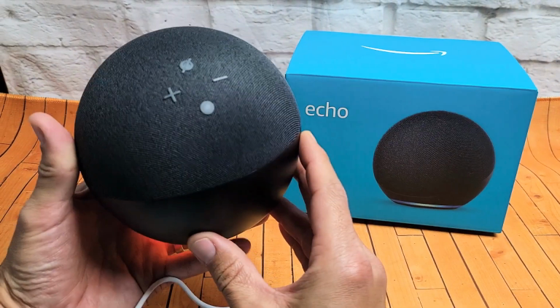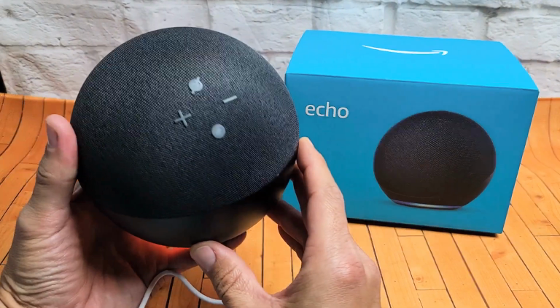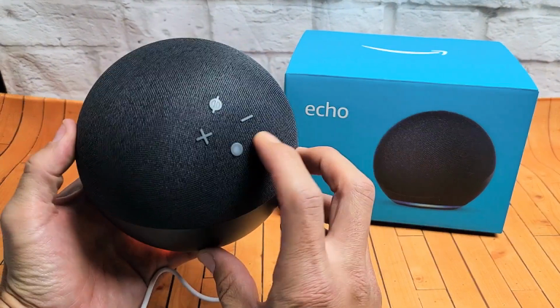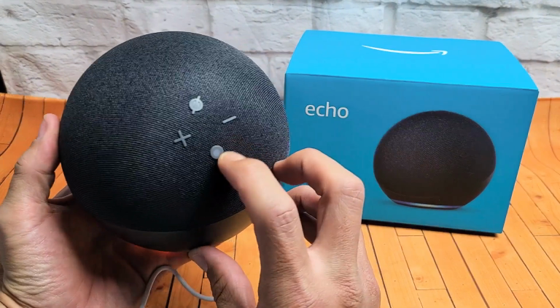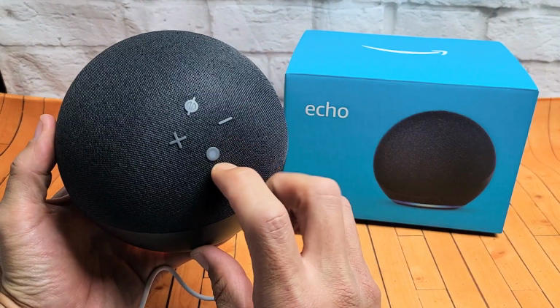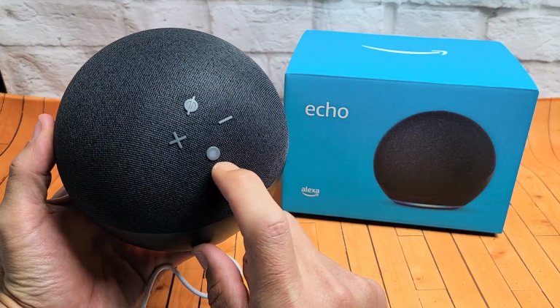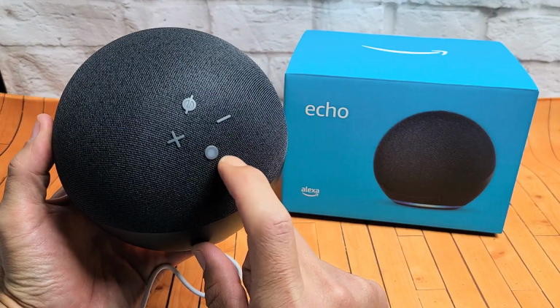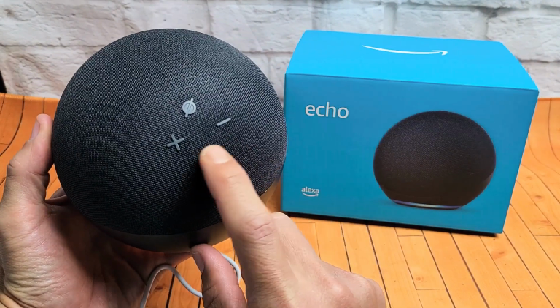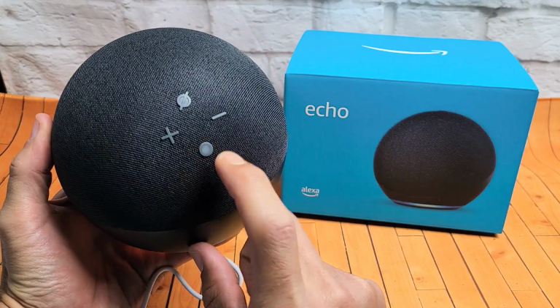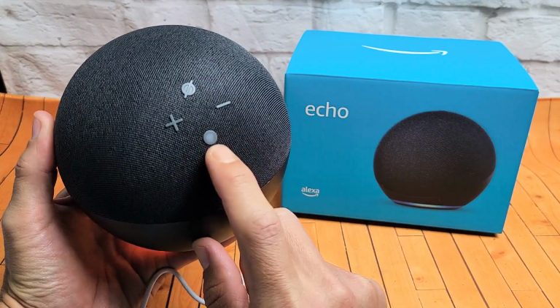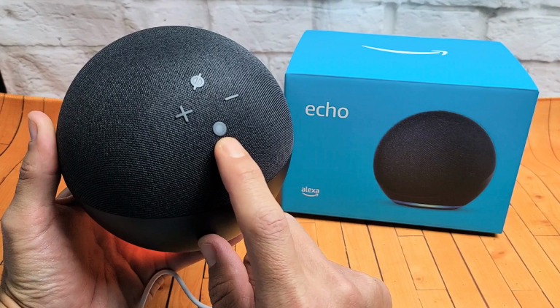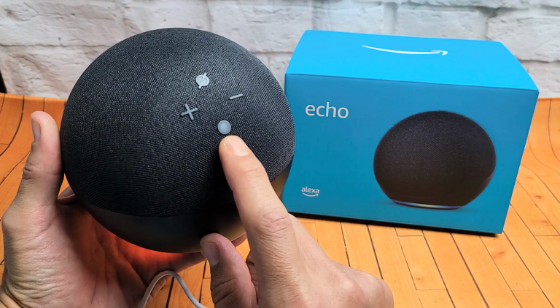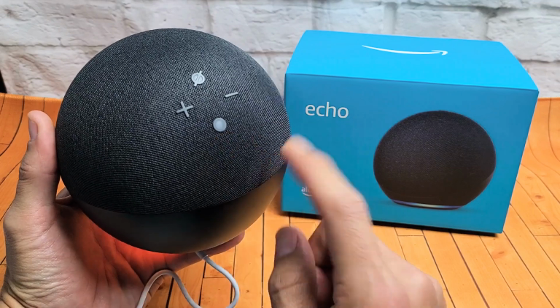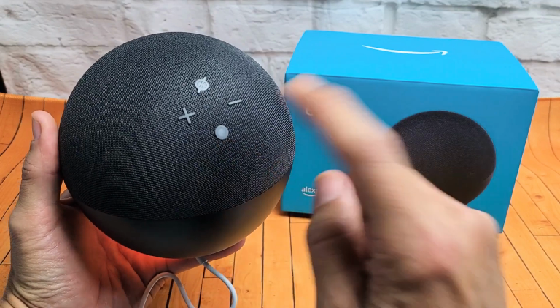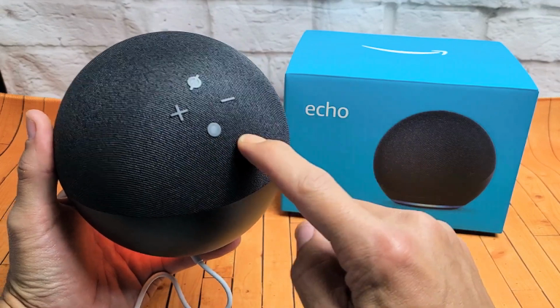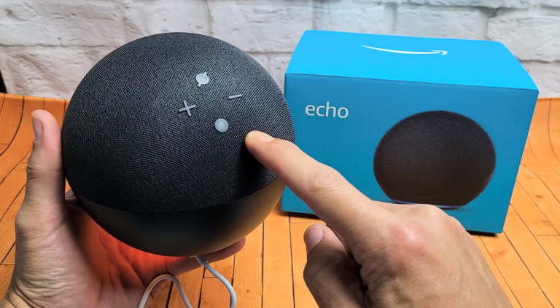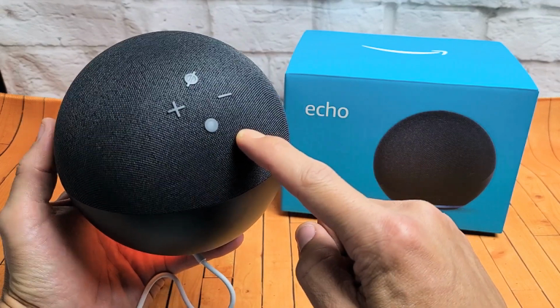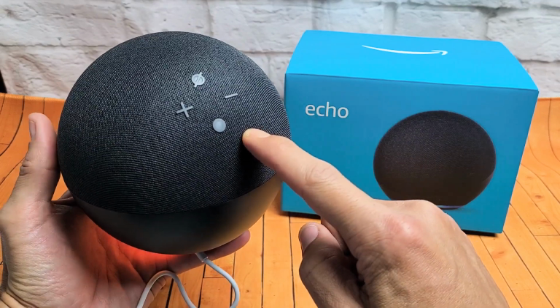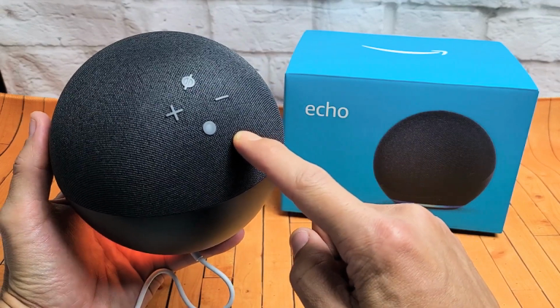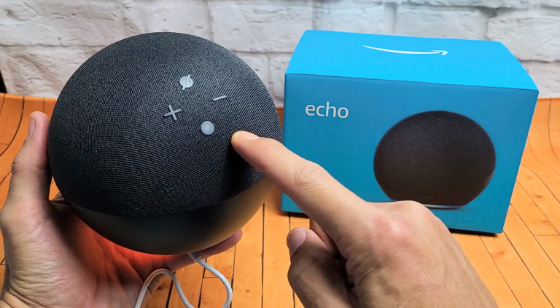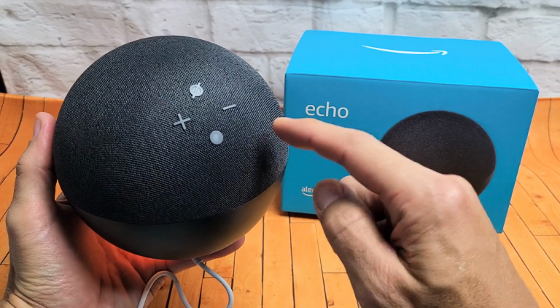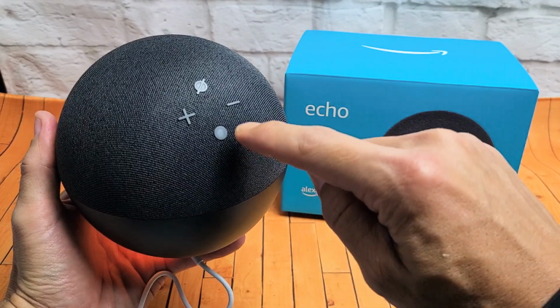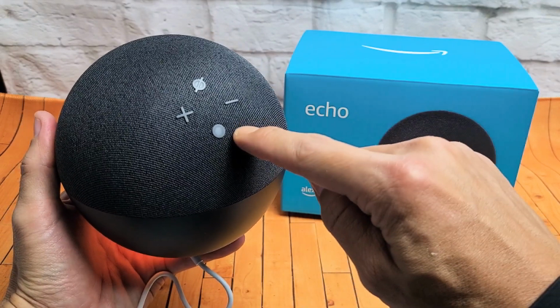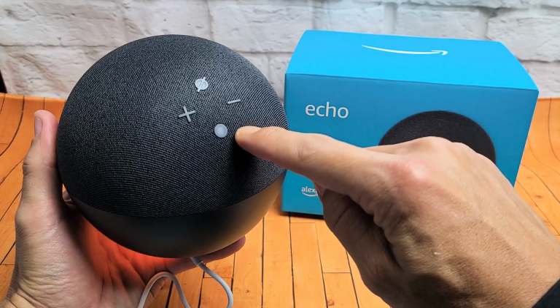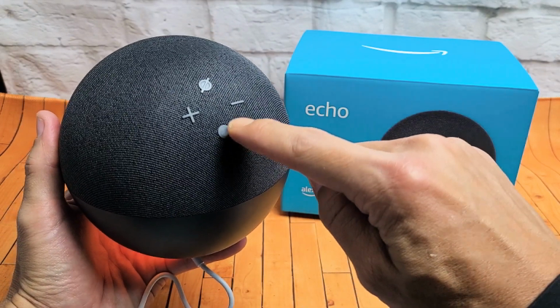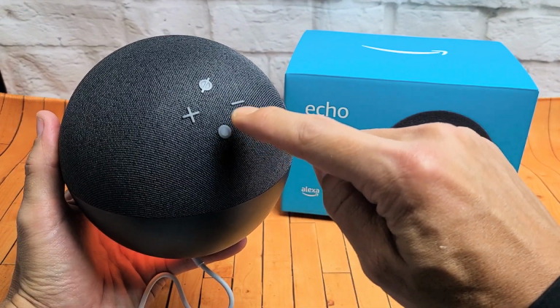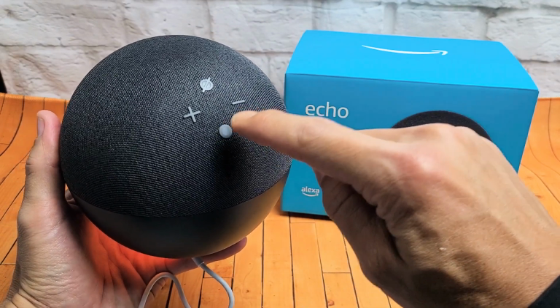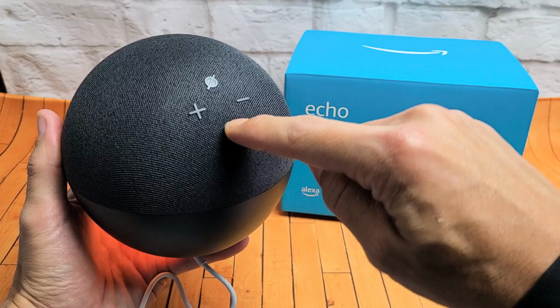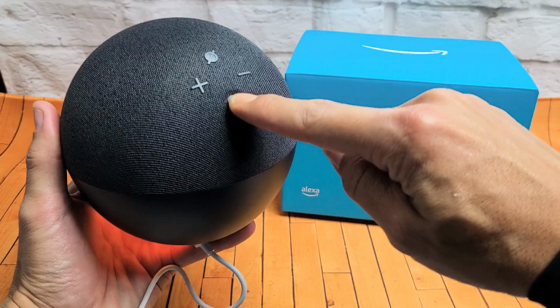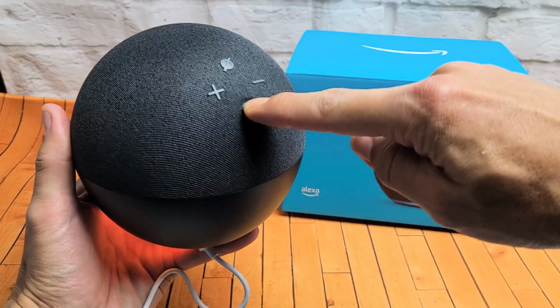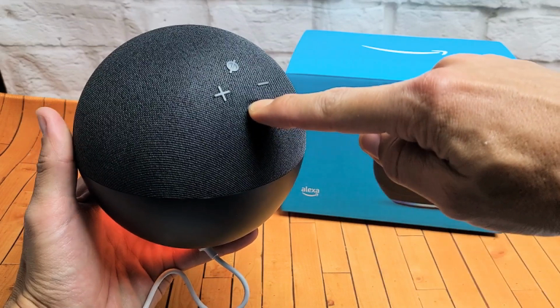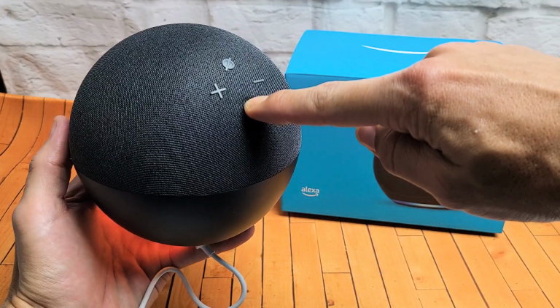If you look on here, you can see this little round button. This is the action button. What you want to do is press and hold for about 25 seconds. So we'll do it together. One, two, three — press and hold. Do not let go.